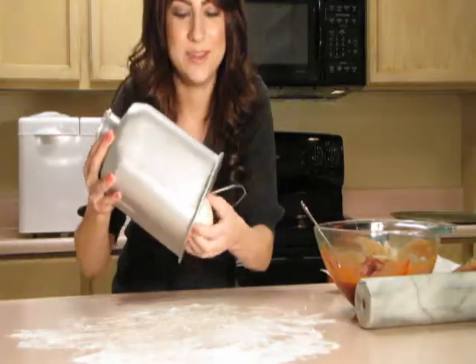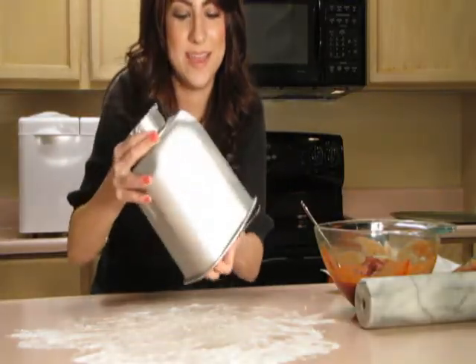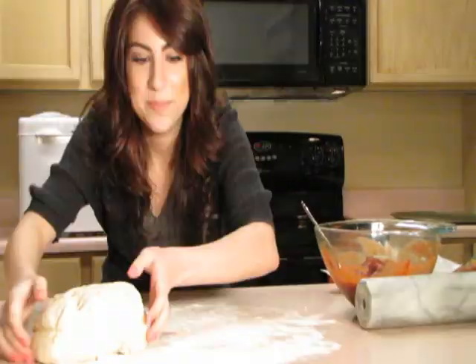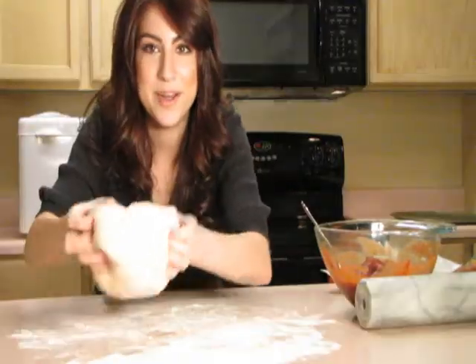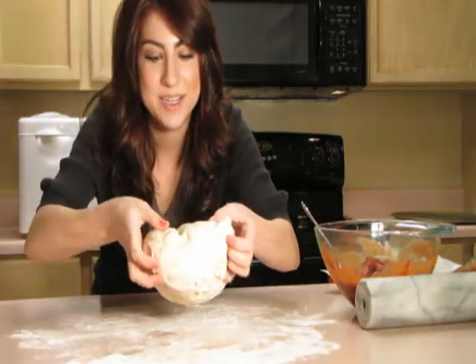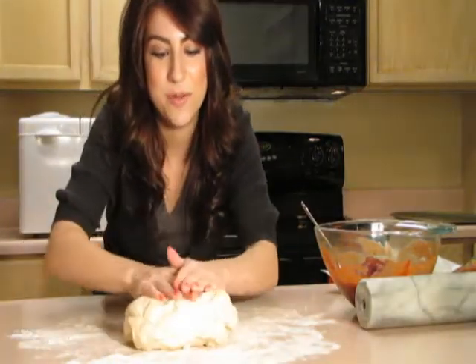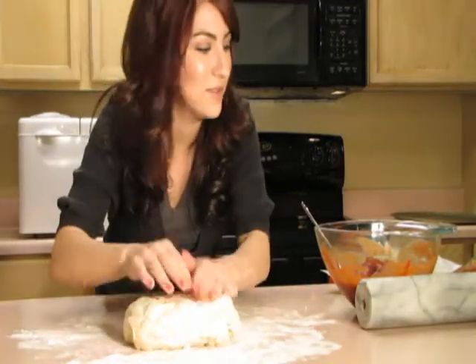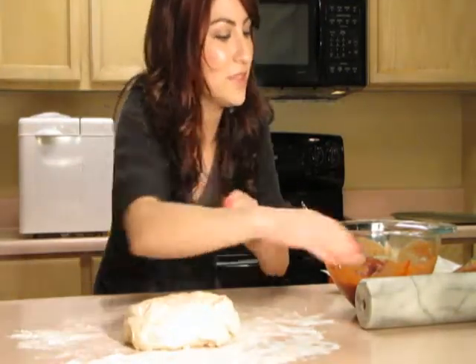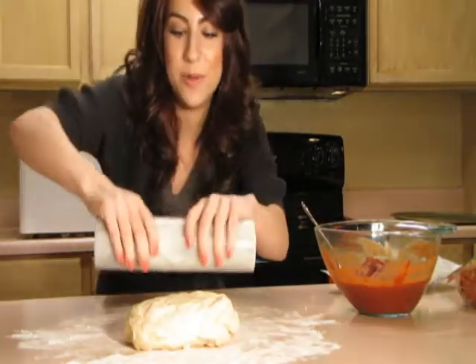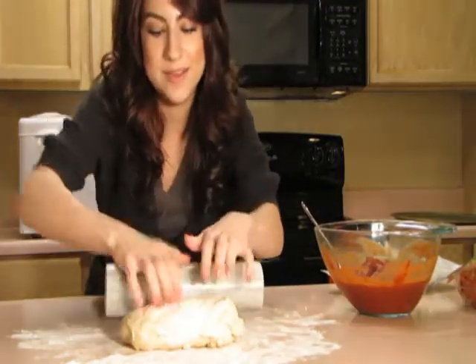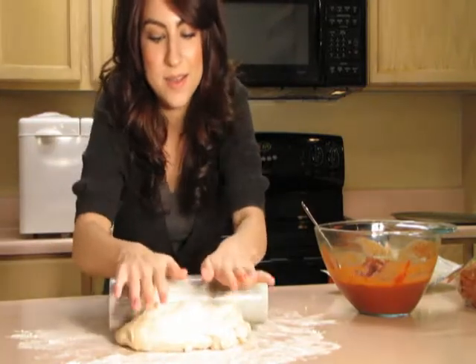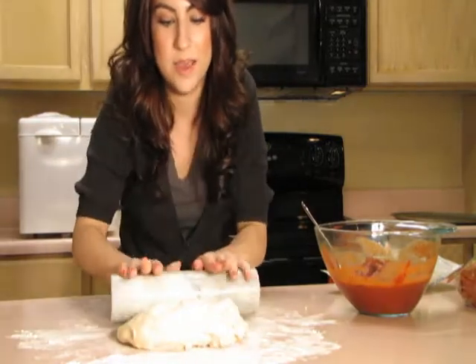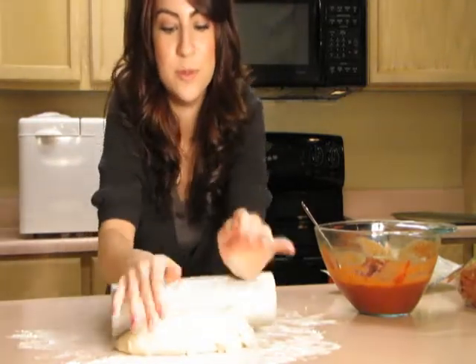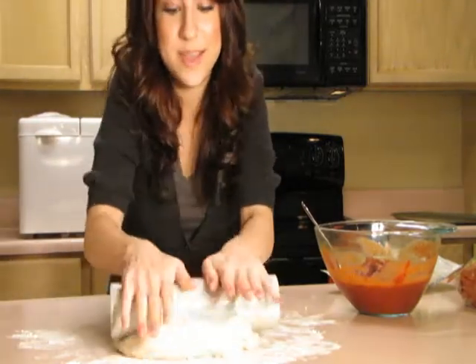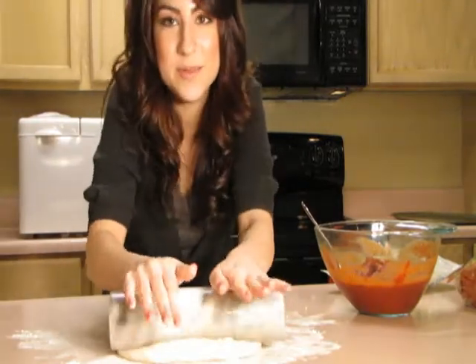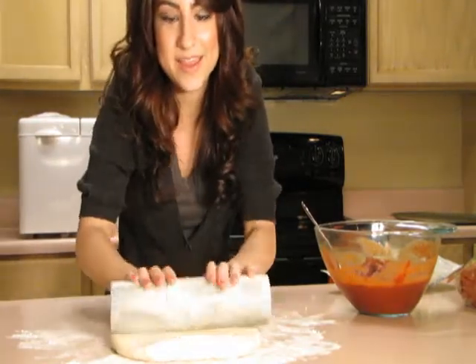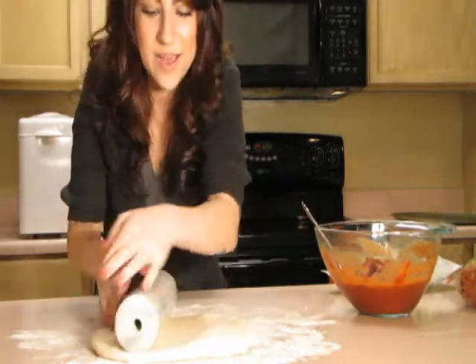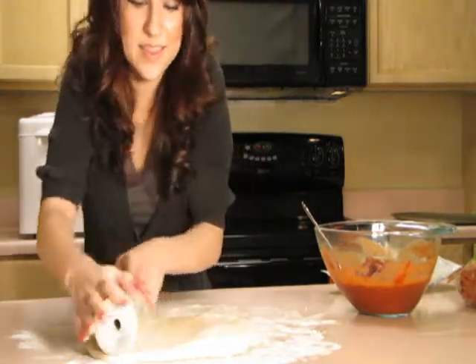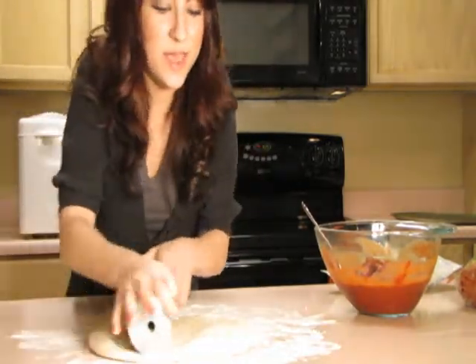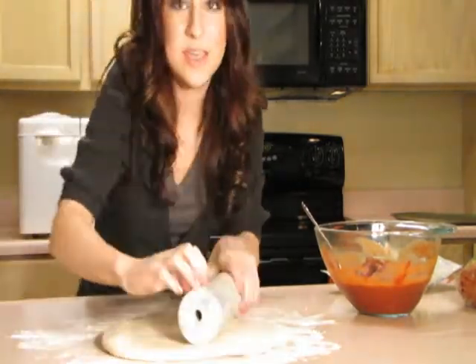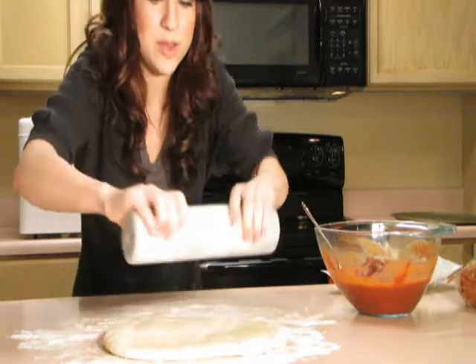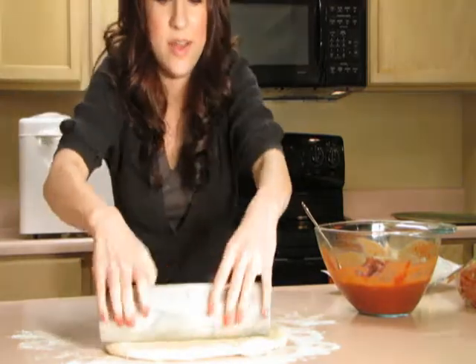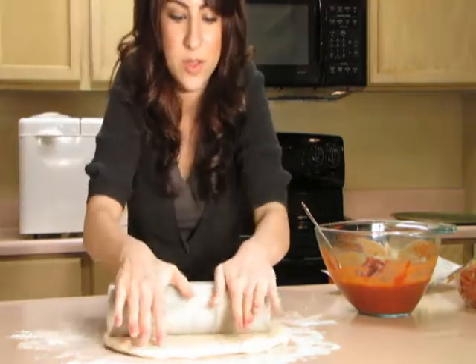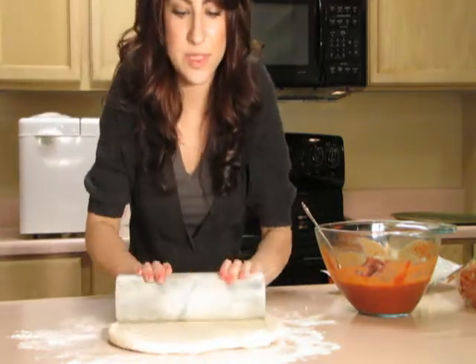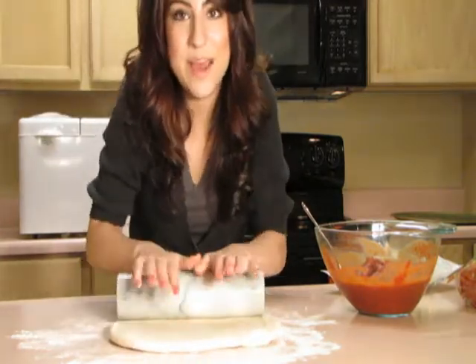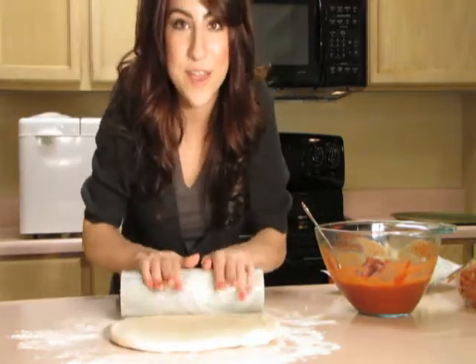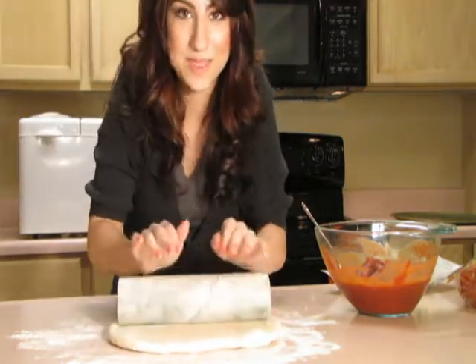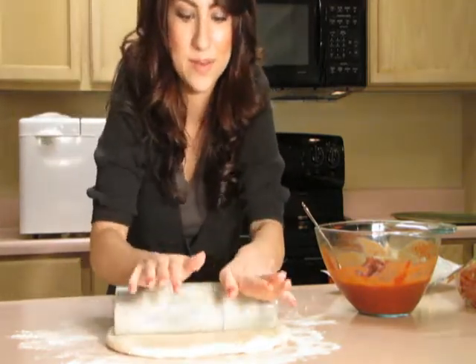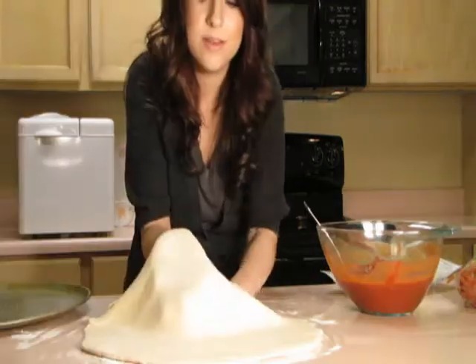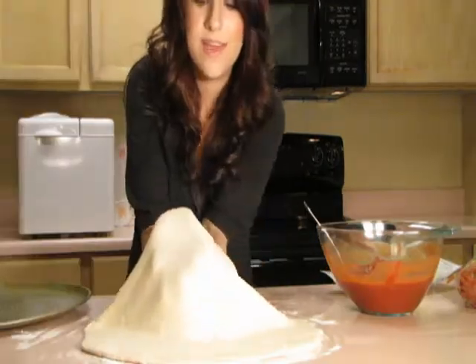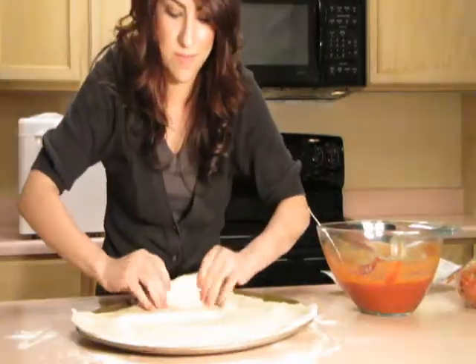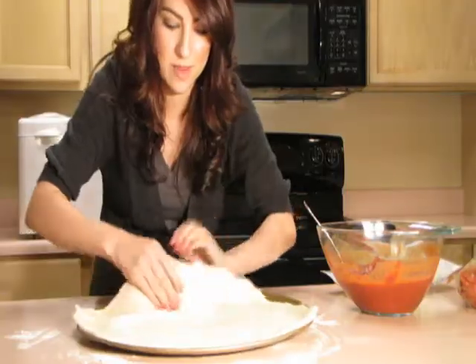Now just take the dough and put it onto a floured surface. Take a rolling pin and roll it twice this way, twice this way. Keep going until it's big enough to fit your pizza pan. Lift it and shape it to the pan.